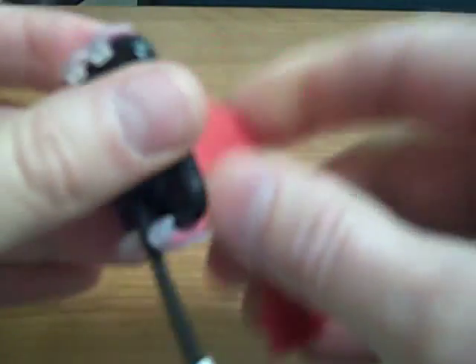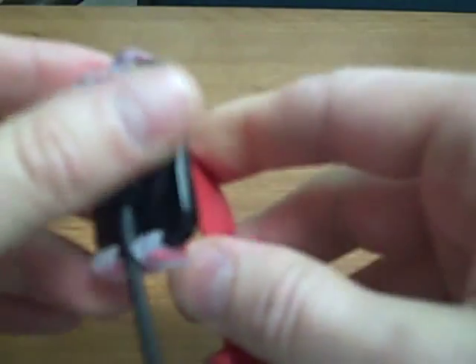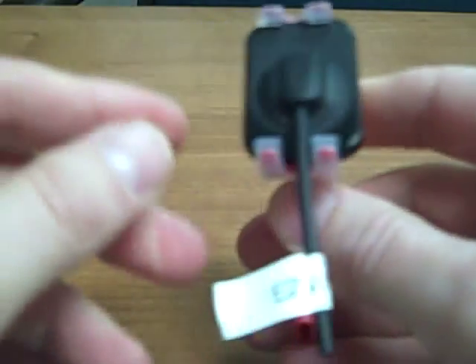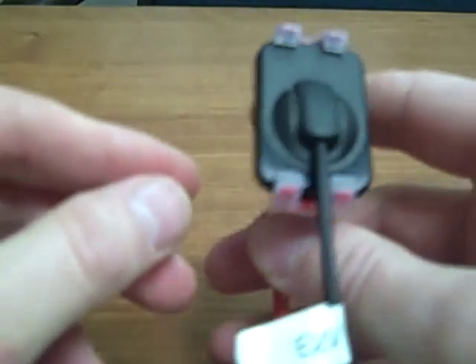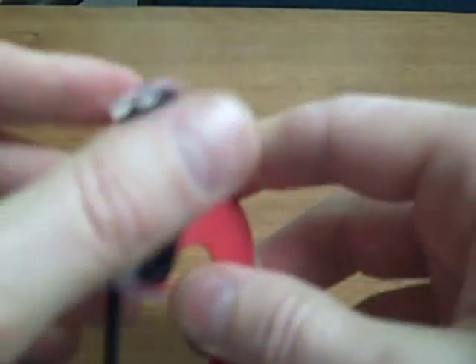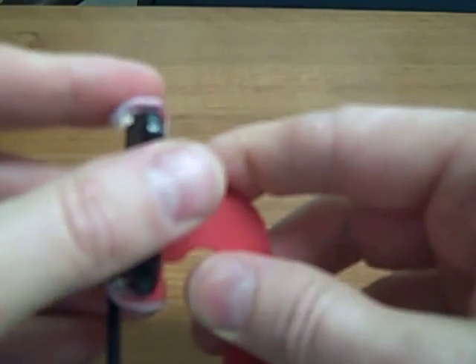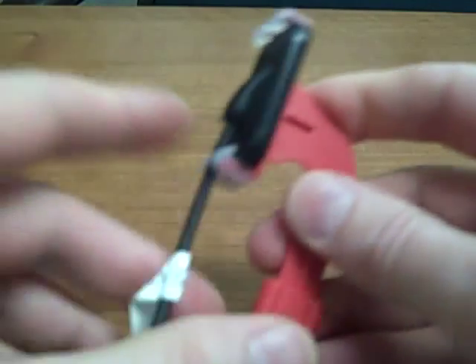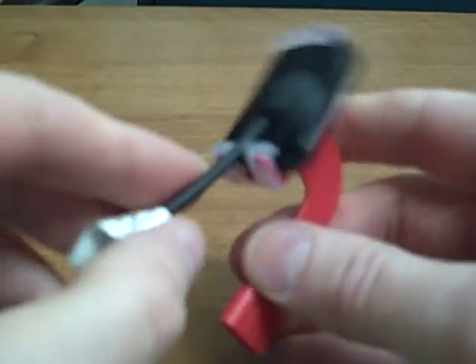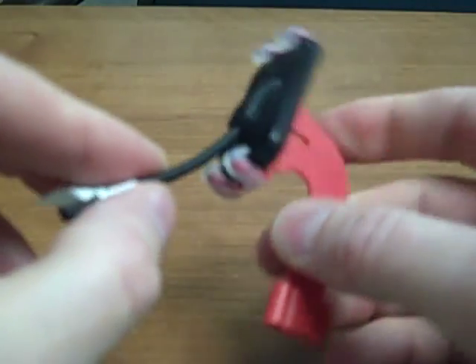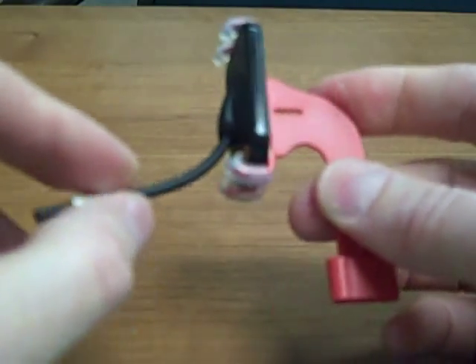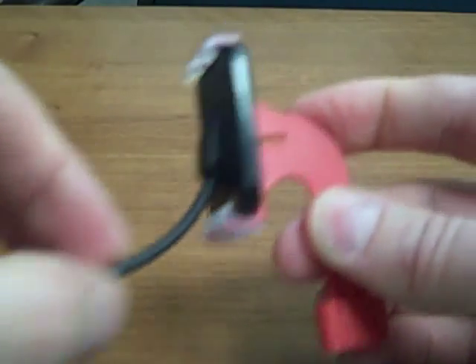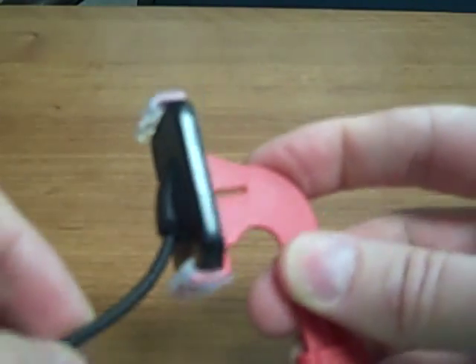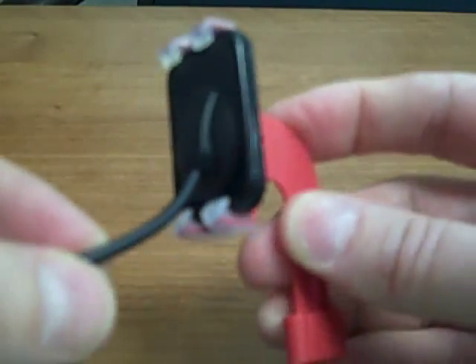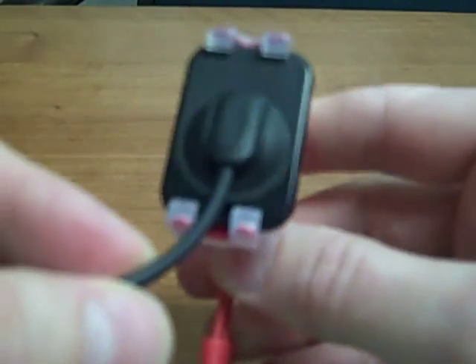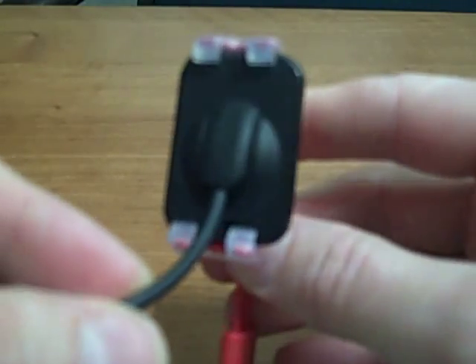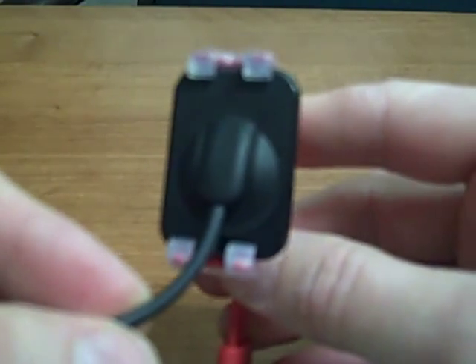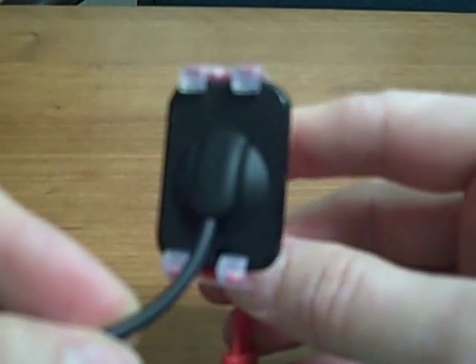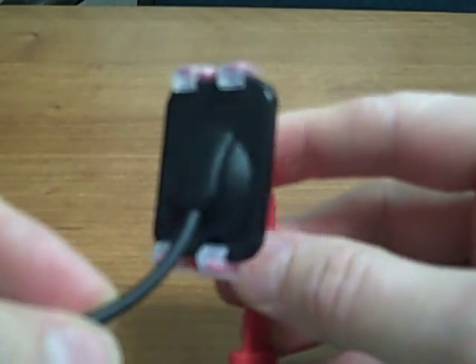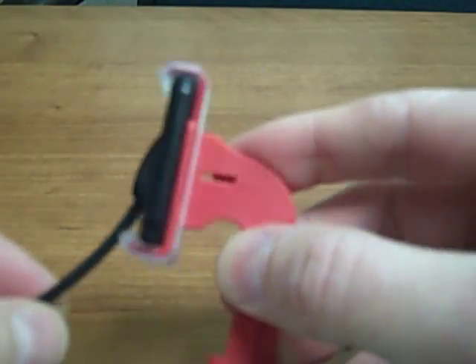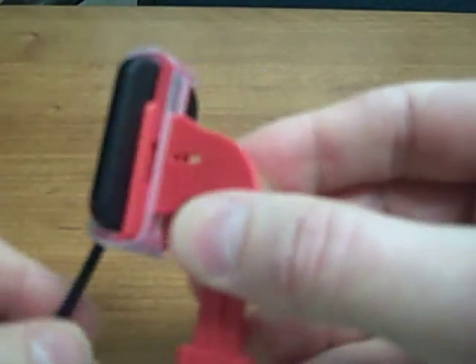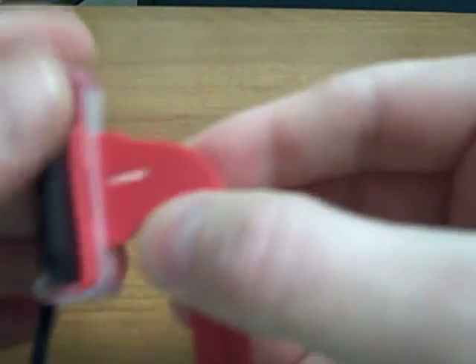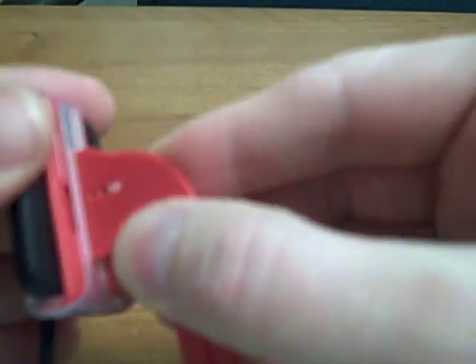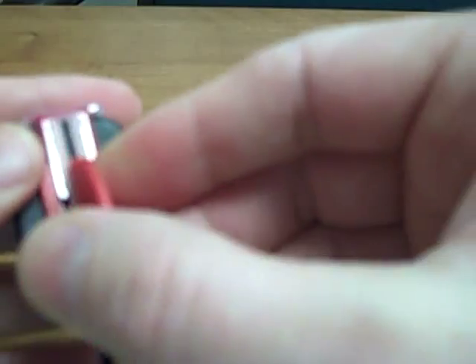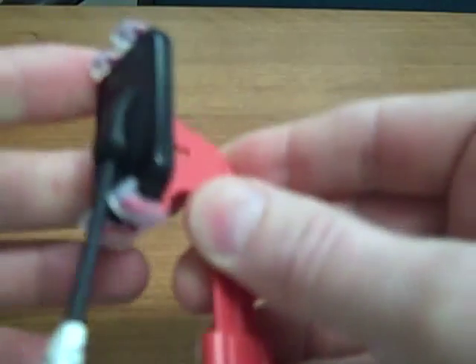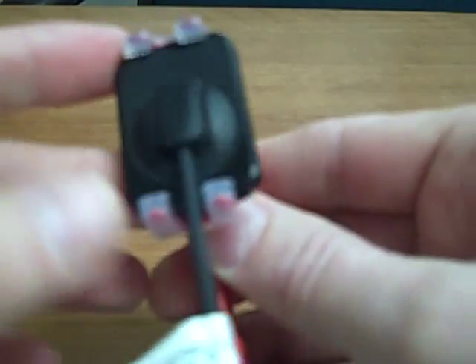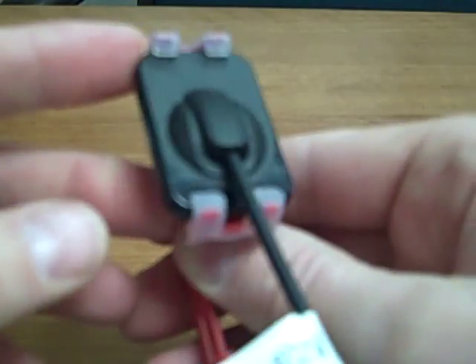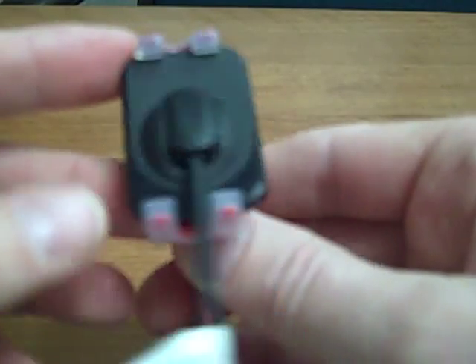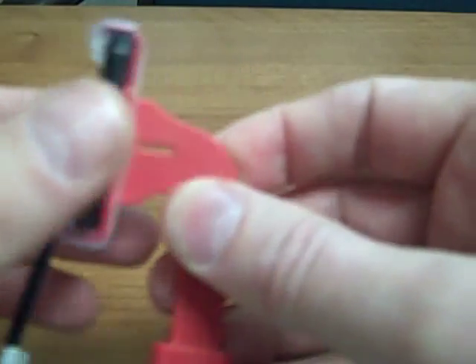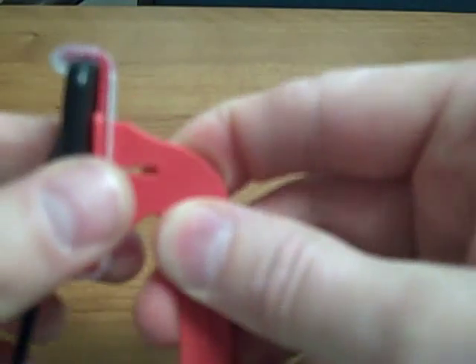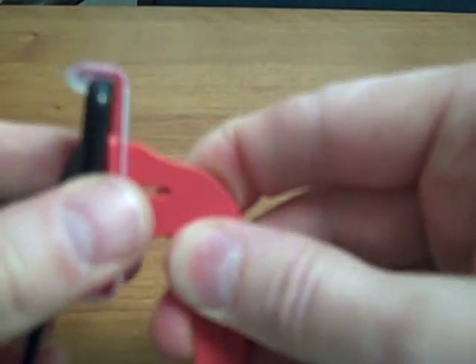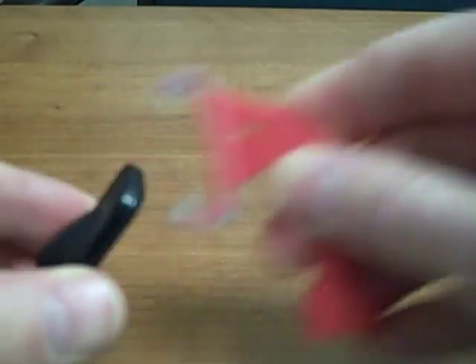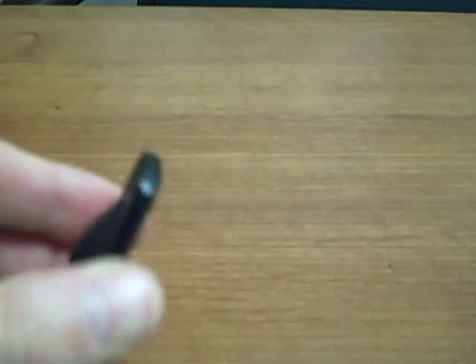One of the nice things about this design is that there is no tension placed around the cord at all. So you can see, you don't have to worry about your cord relief.